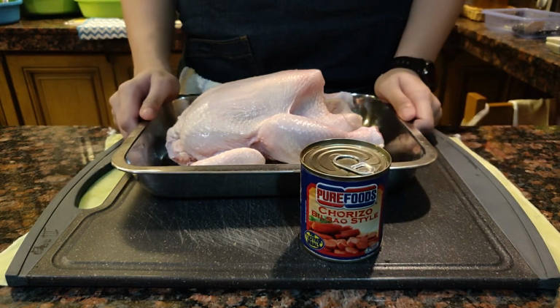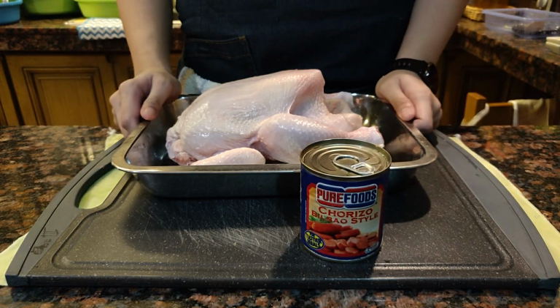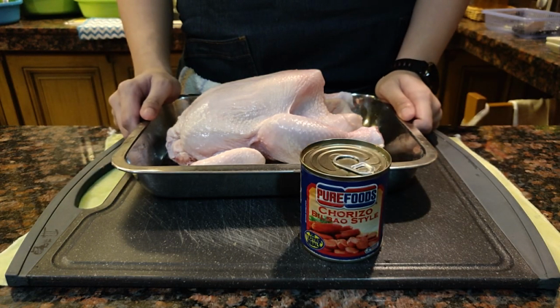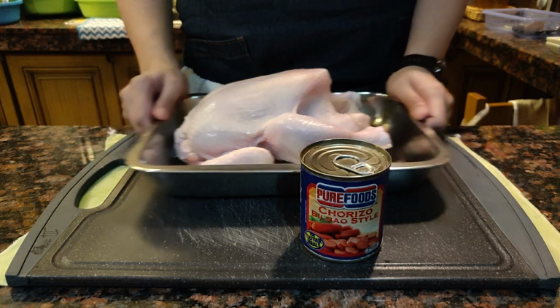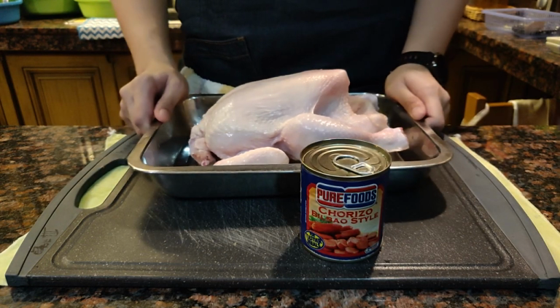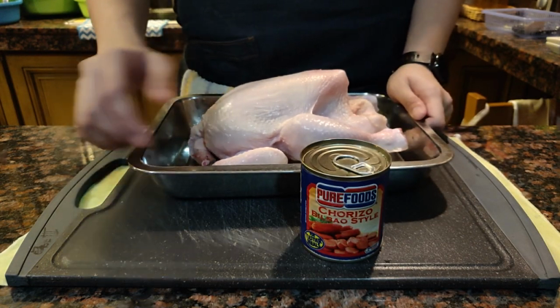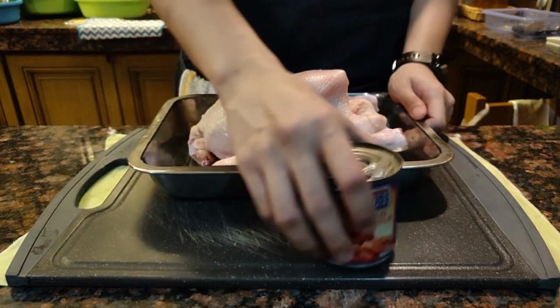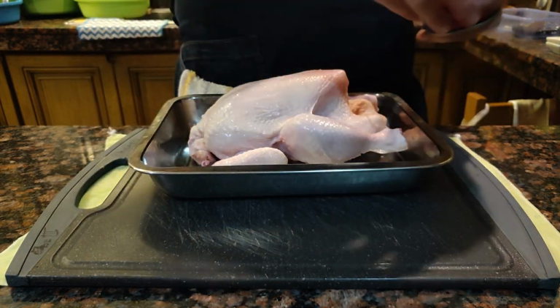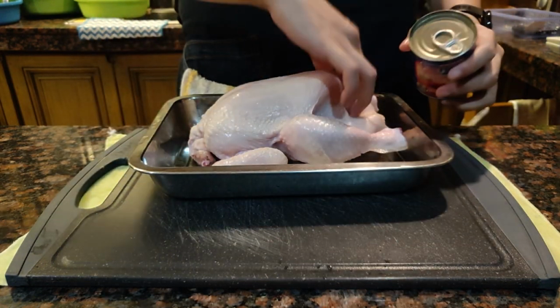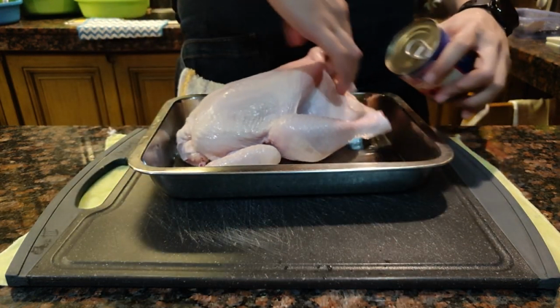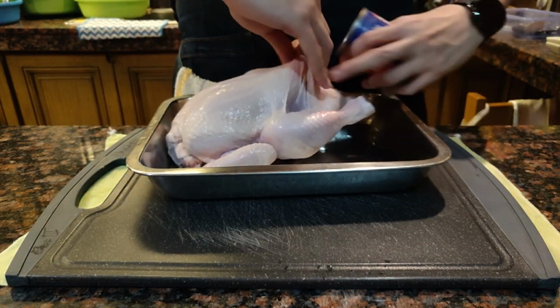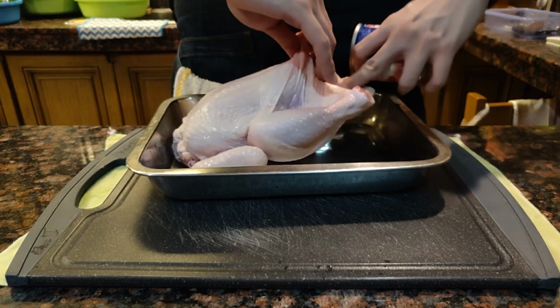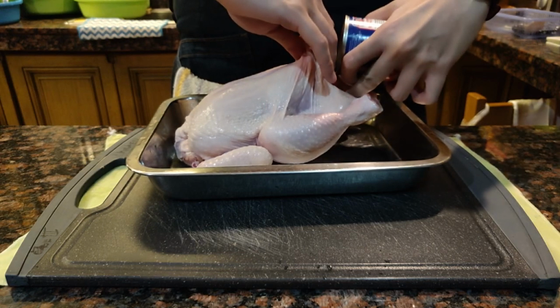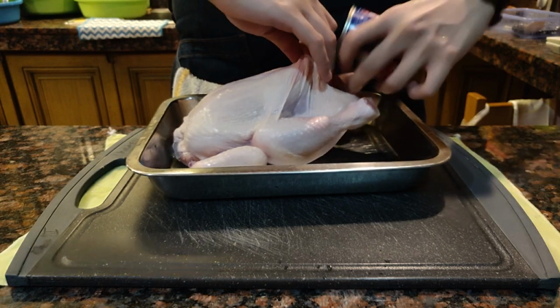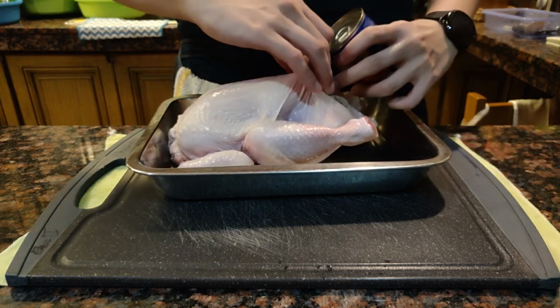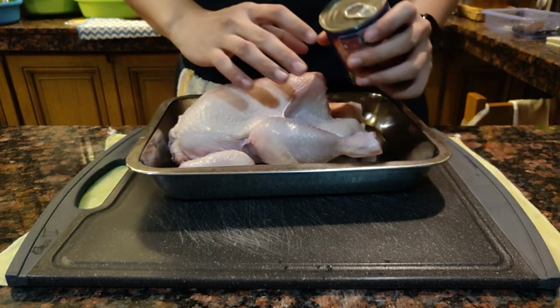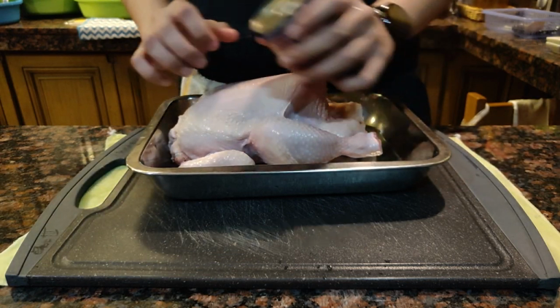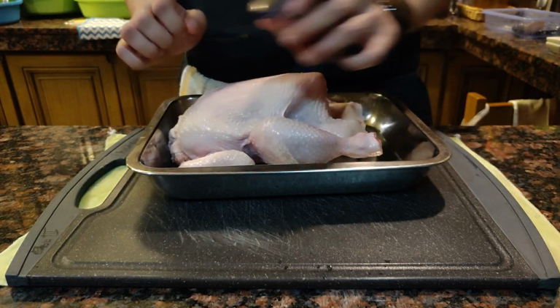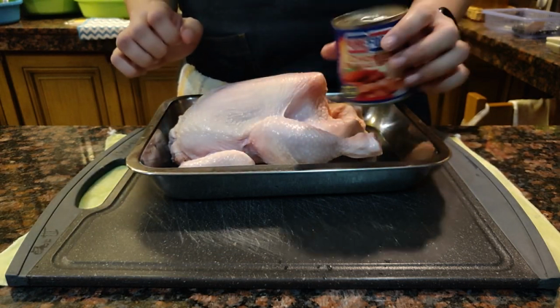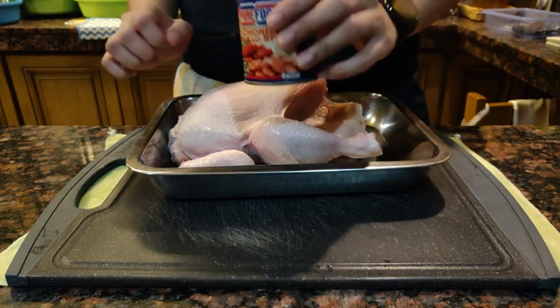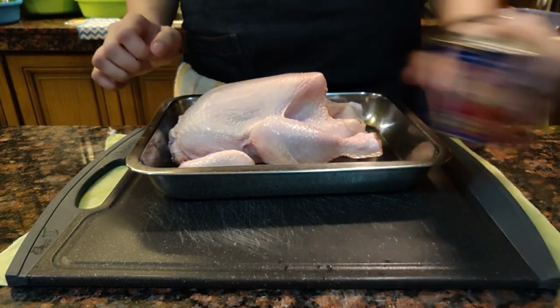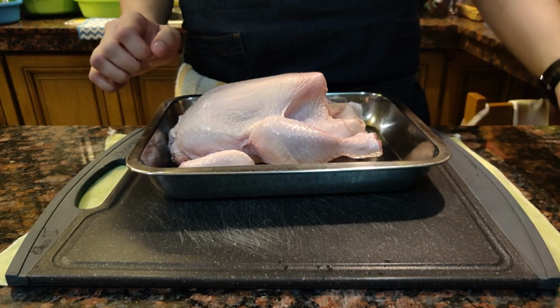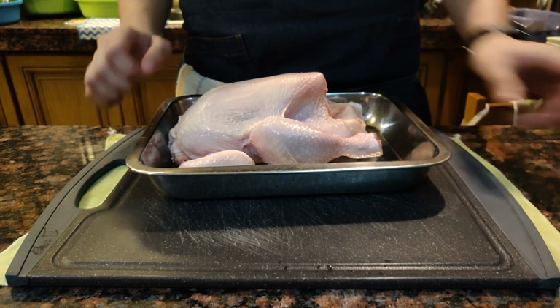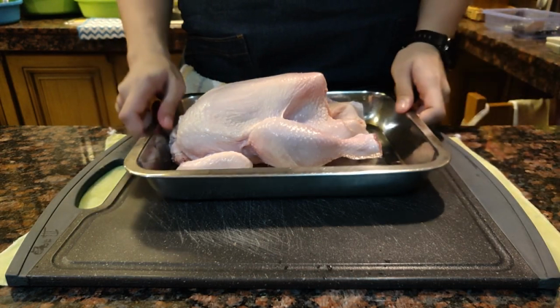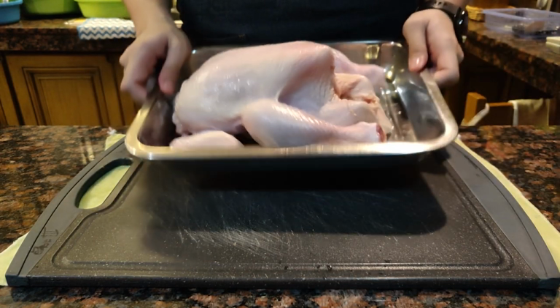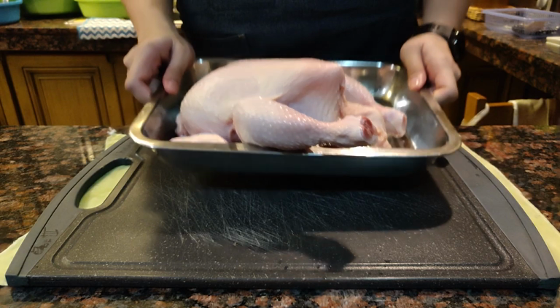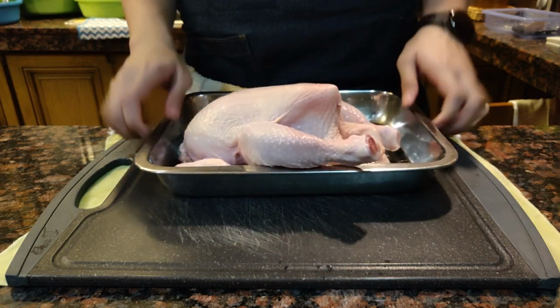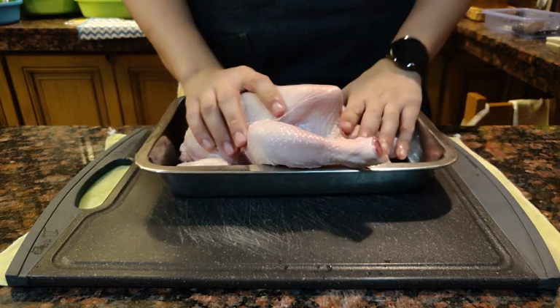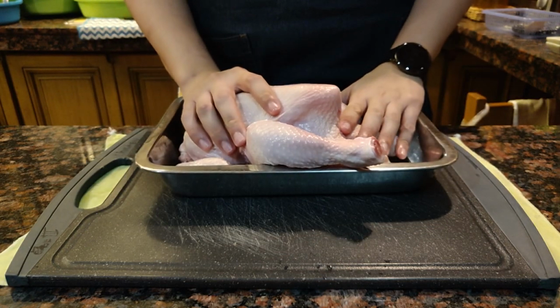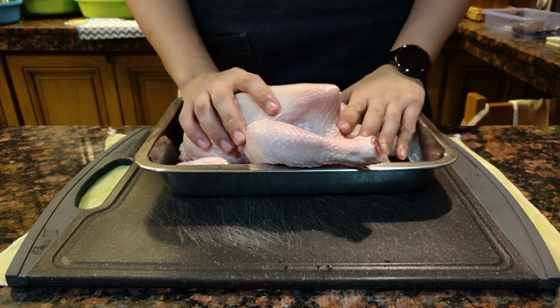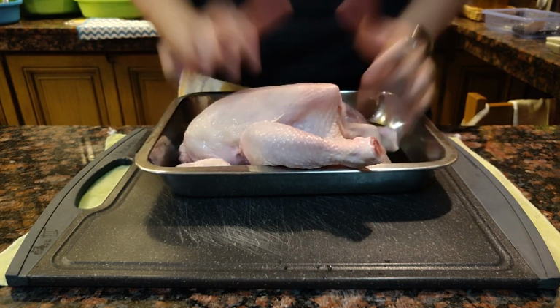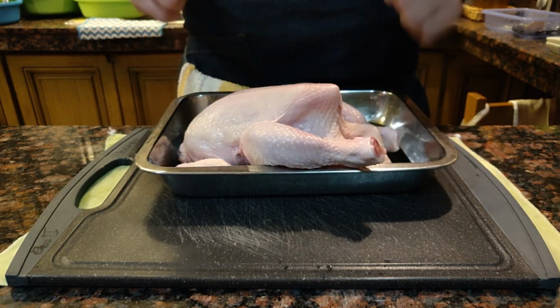In all honesty, I've never done this before, so be prepared for a cringe fest of wrong cooking techniques. Actually, you know what — there's no such thing as a wrong technique, just as long as the end product was perfect. Who's to say I did something wrong?